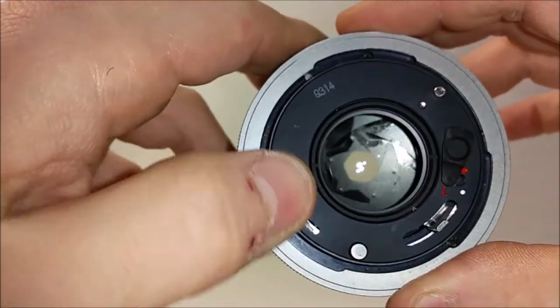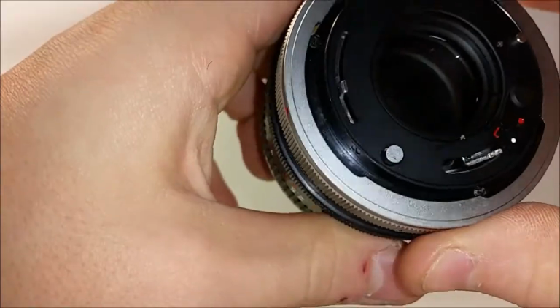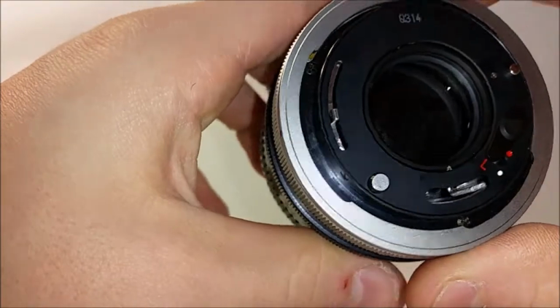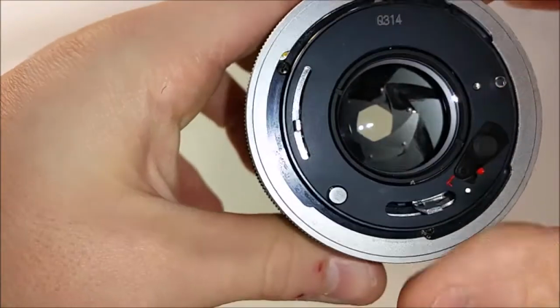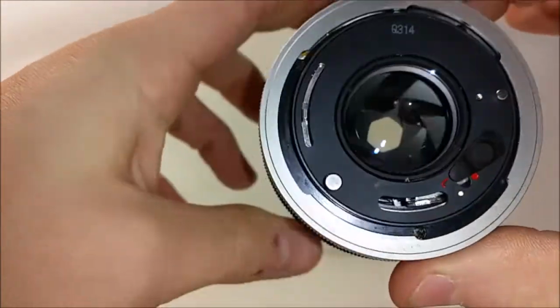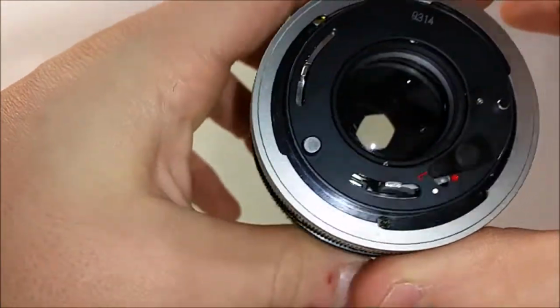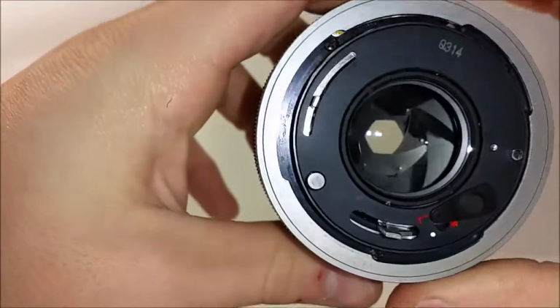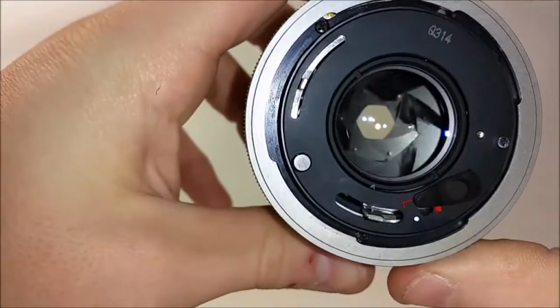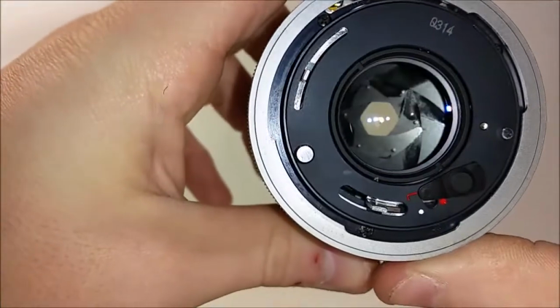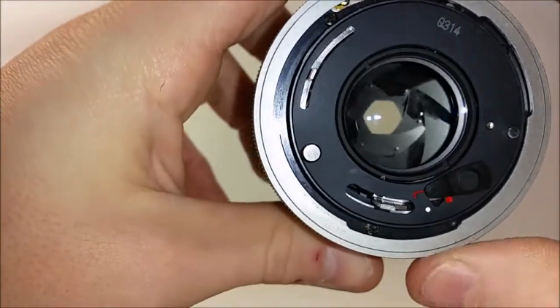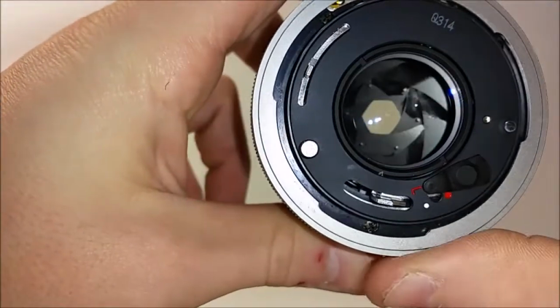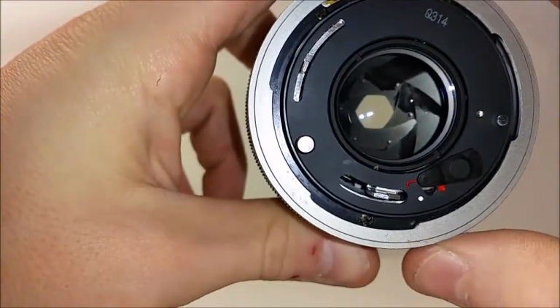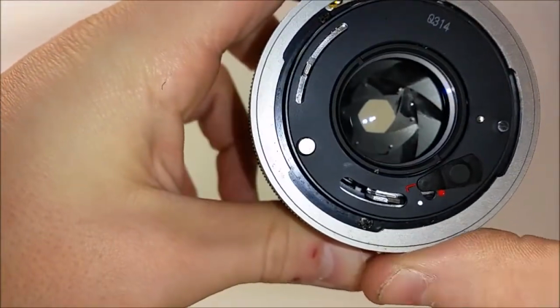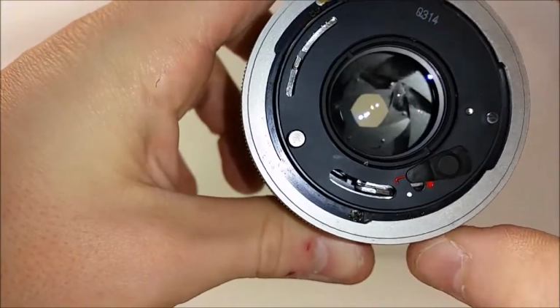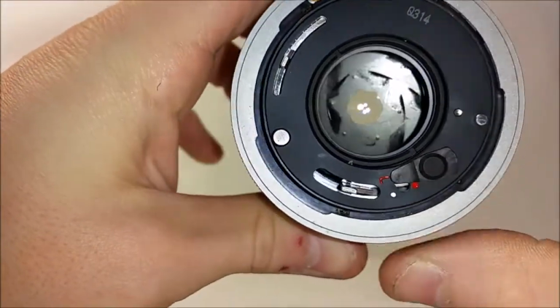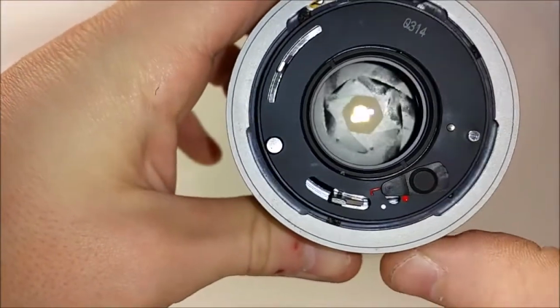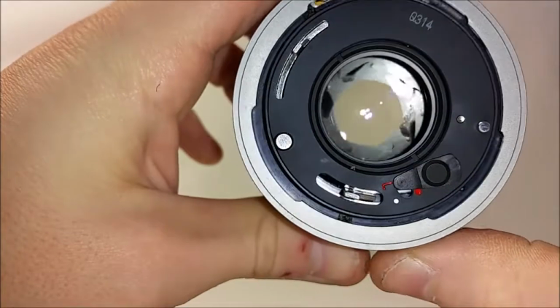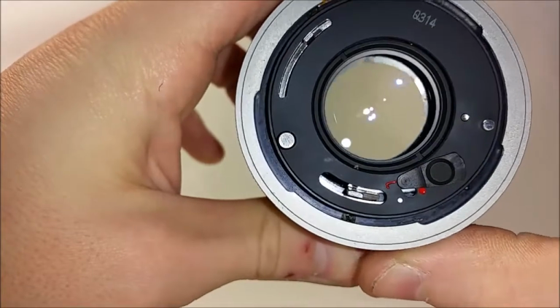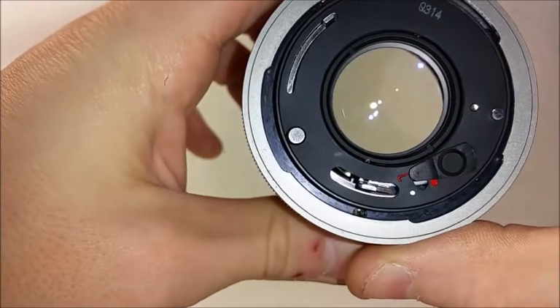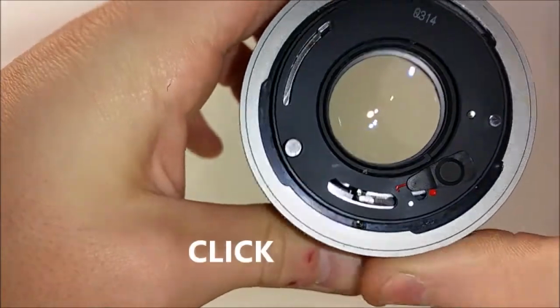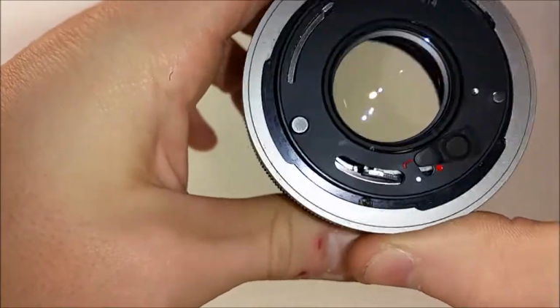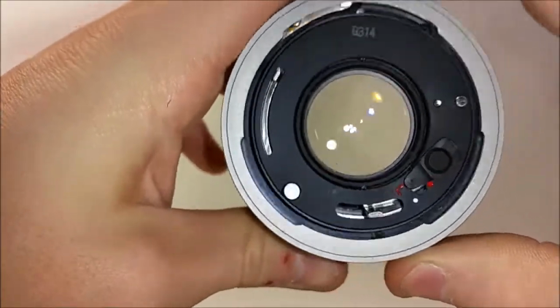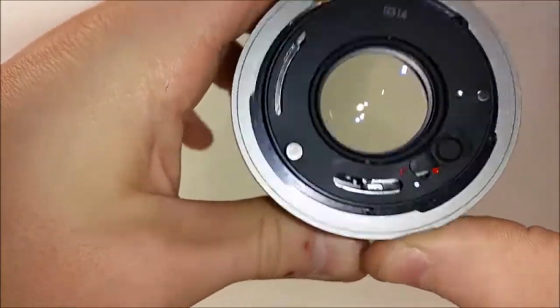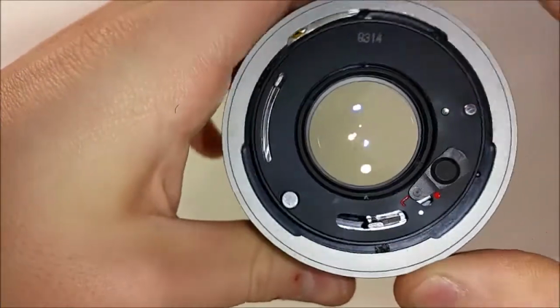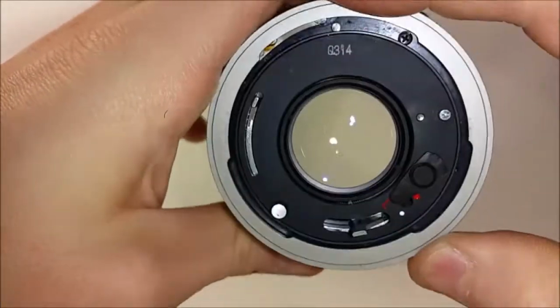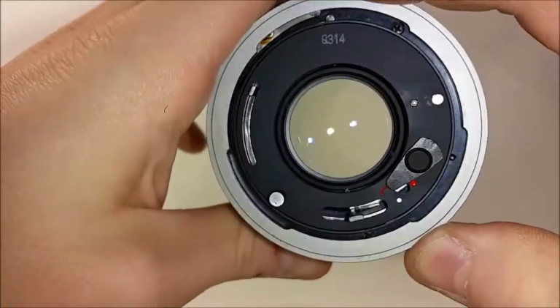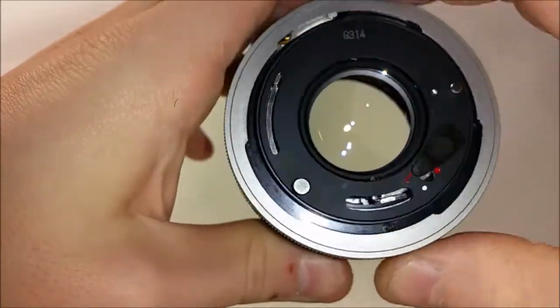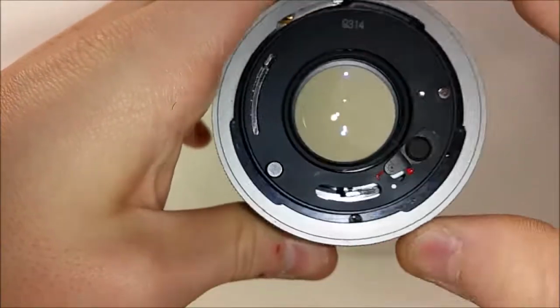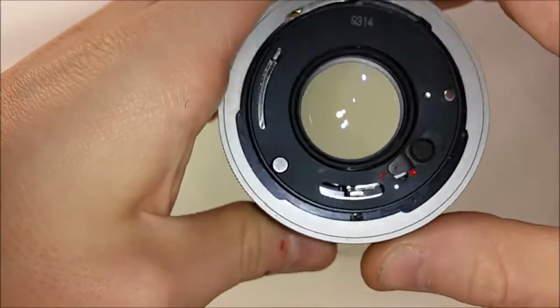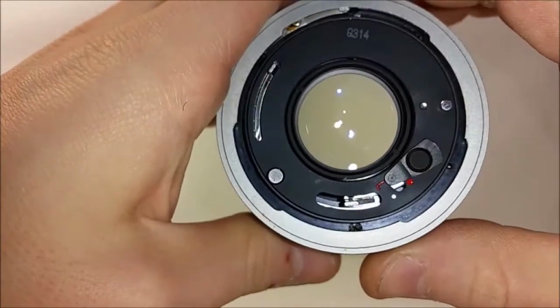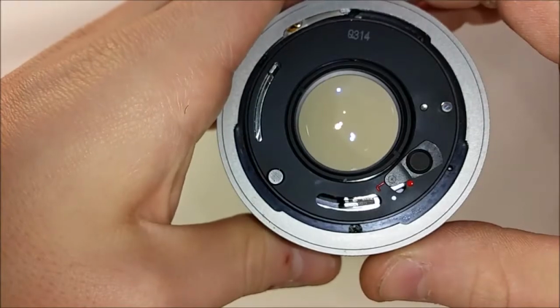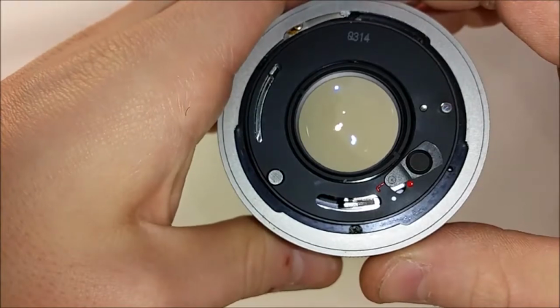So now to put it back on the camera, you just rotate it the only direction it'll rotate, and it locks. Look at that. Good luck.